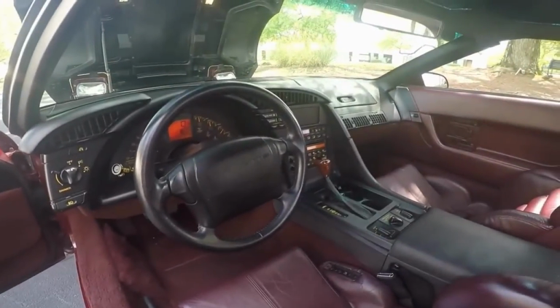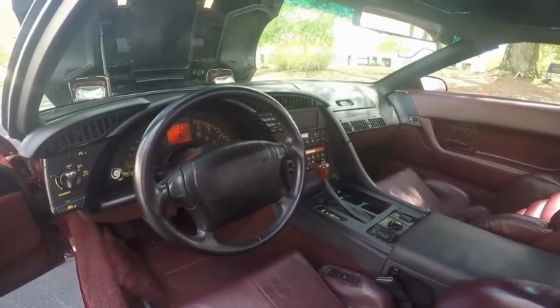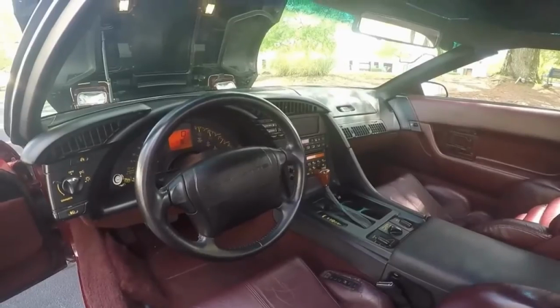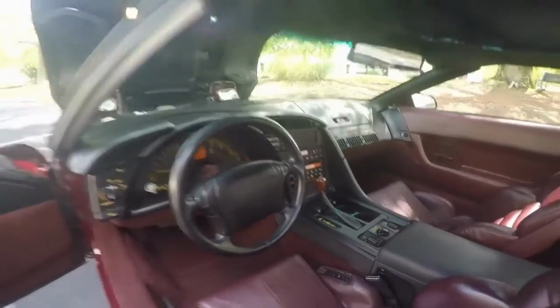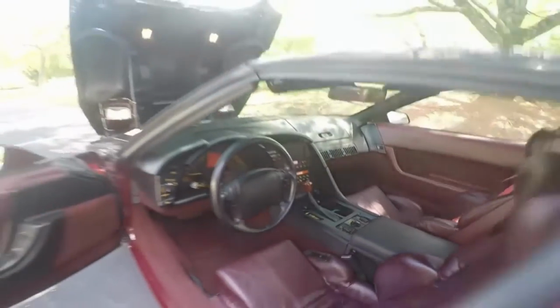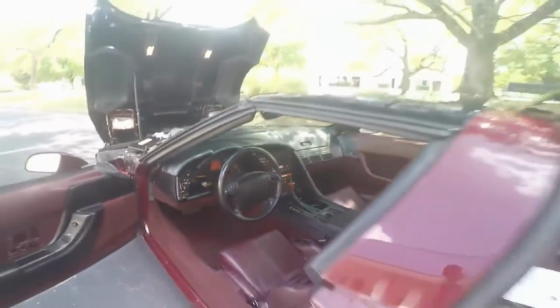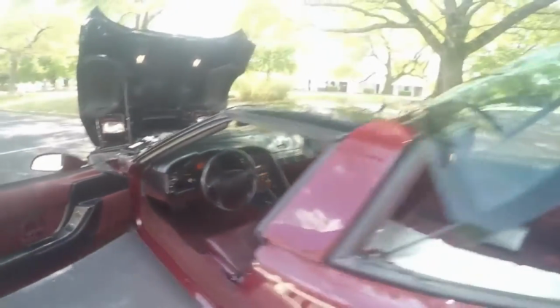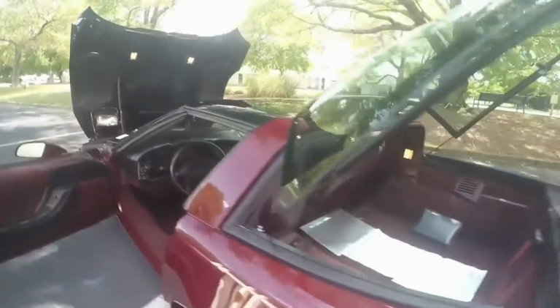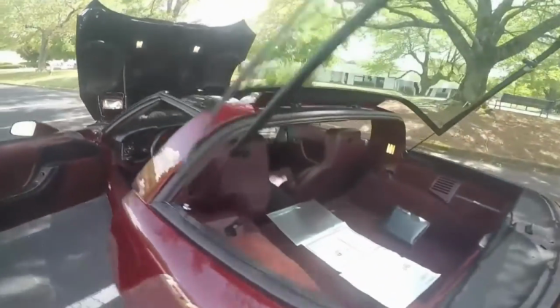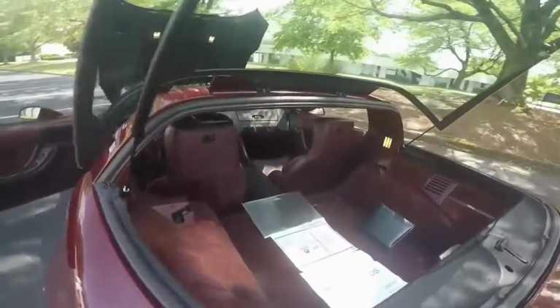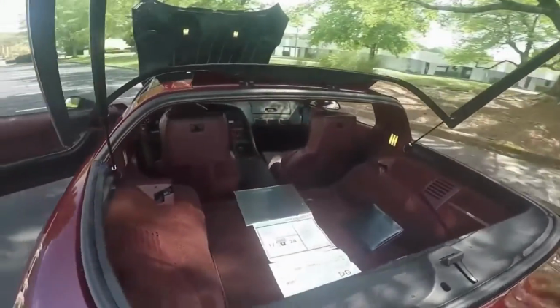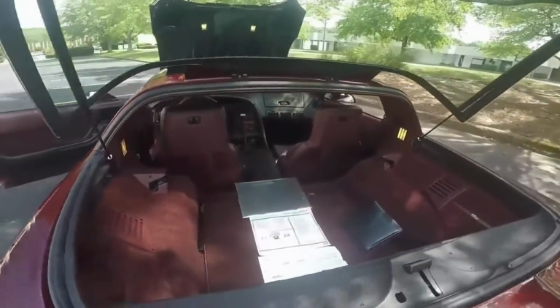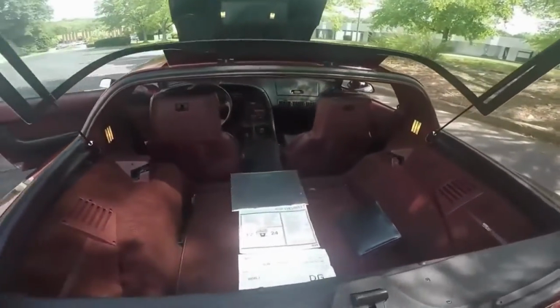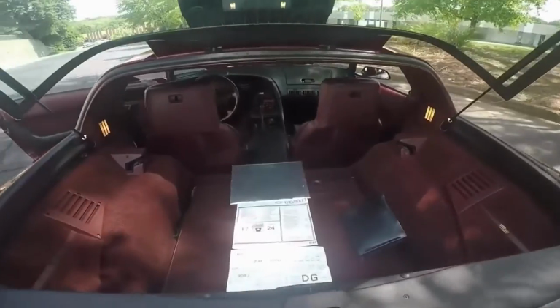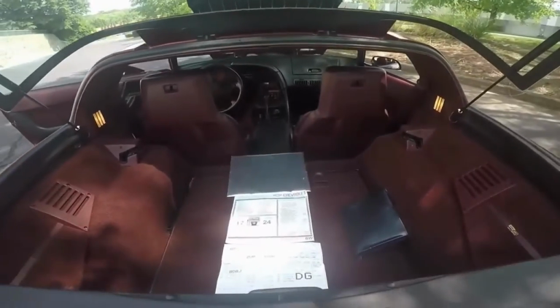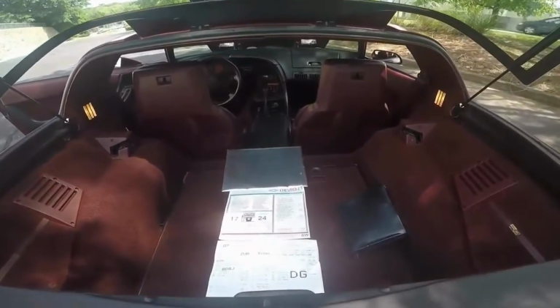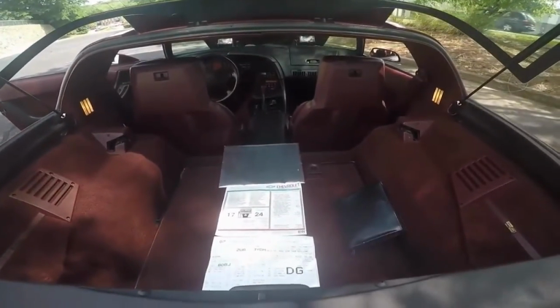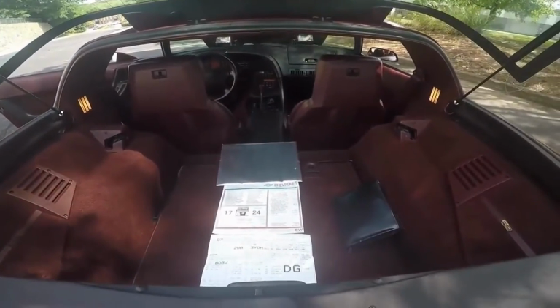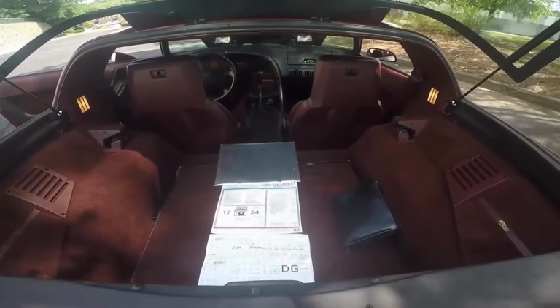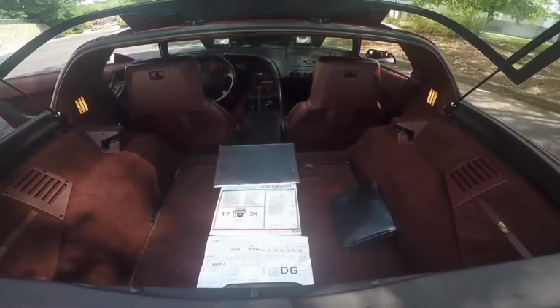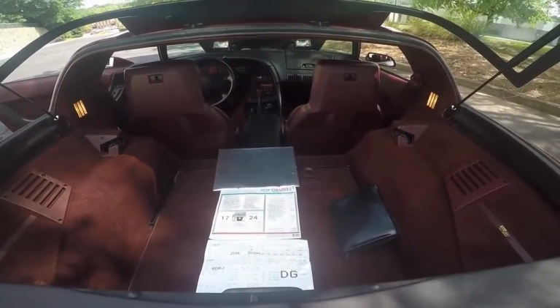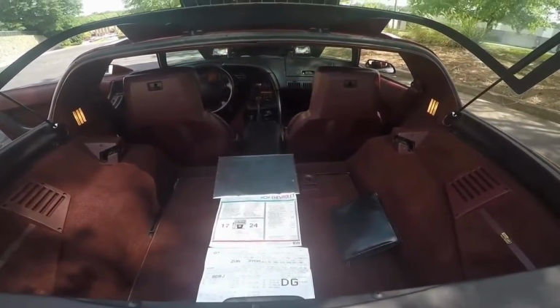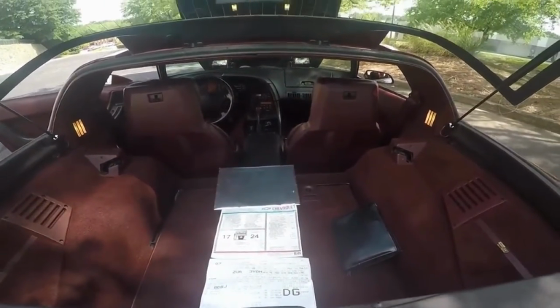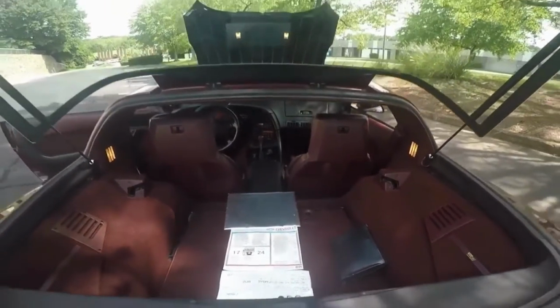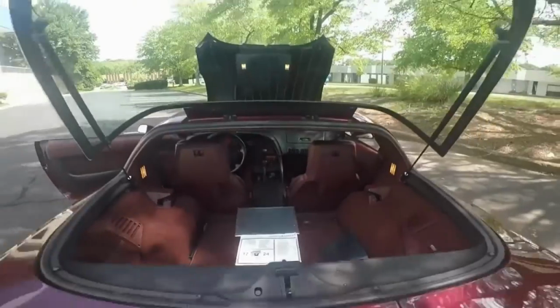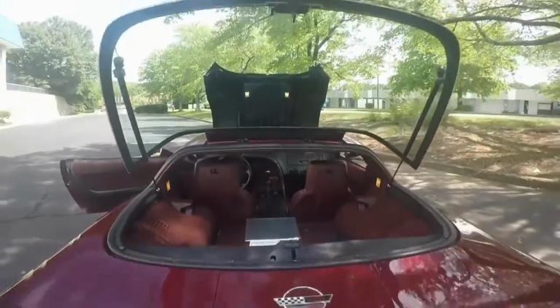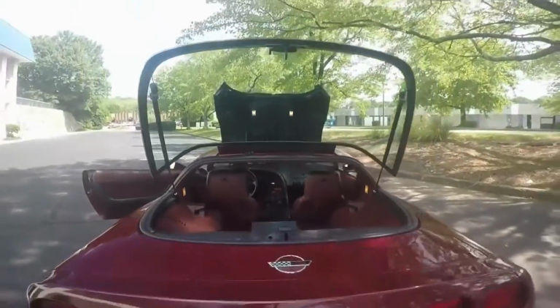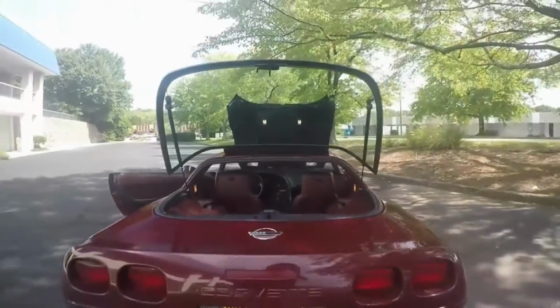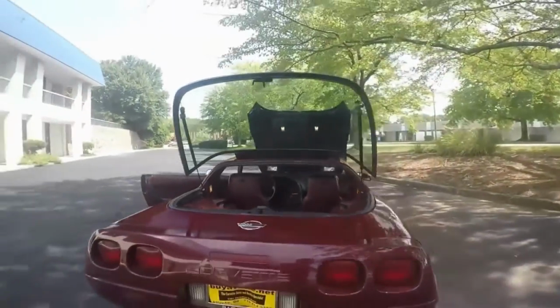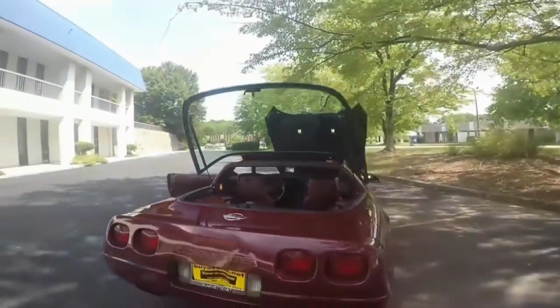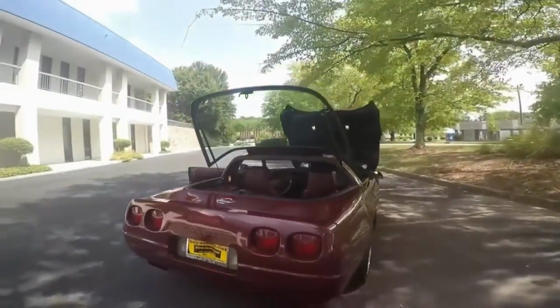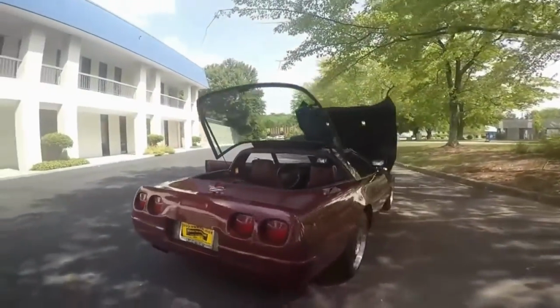It's got a suspension package on it. Nice gear shifter. And here's the documentation with the original window sticker — almost 50 grand, I think.